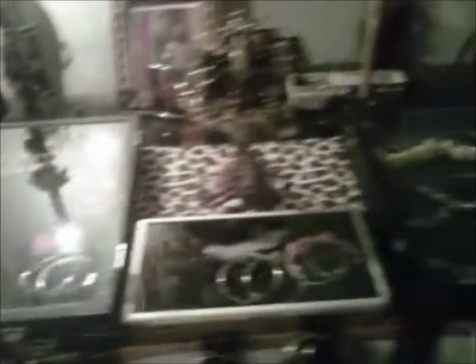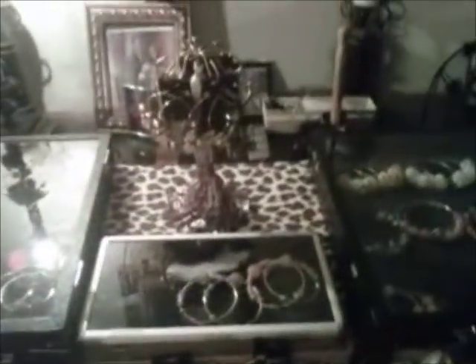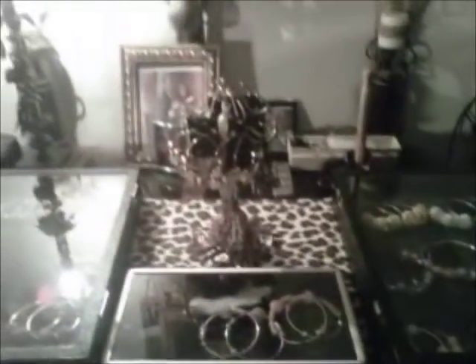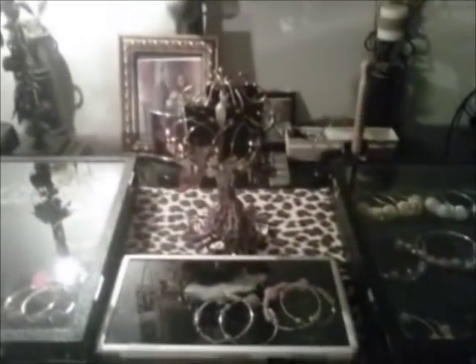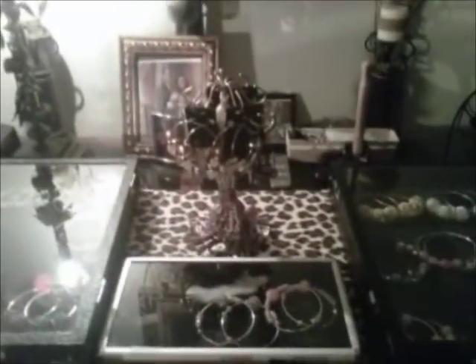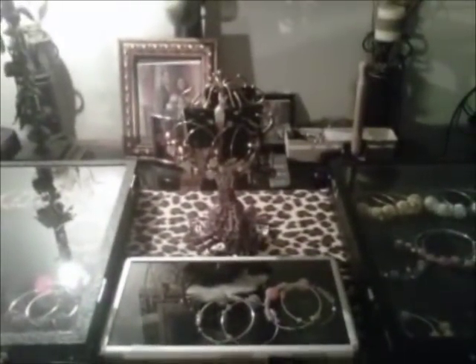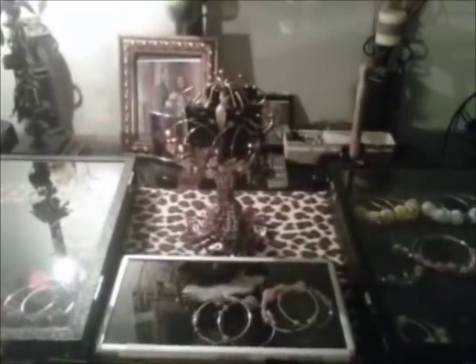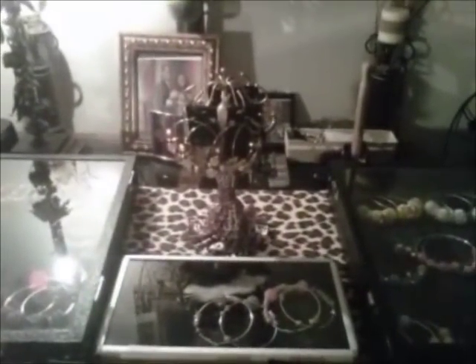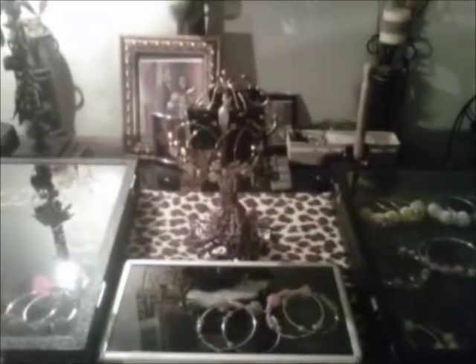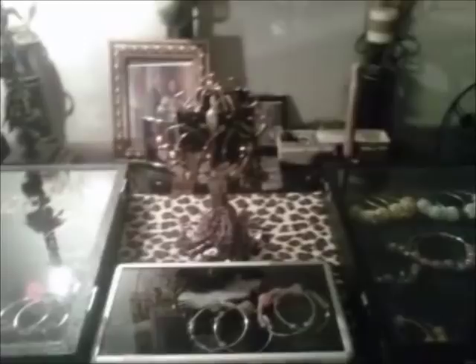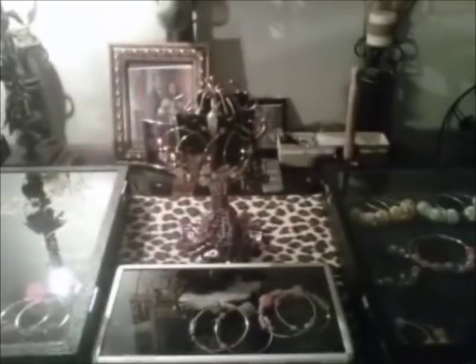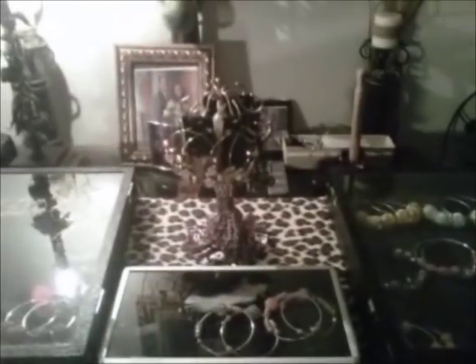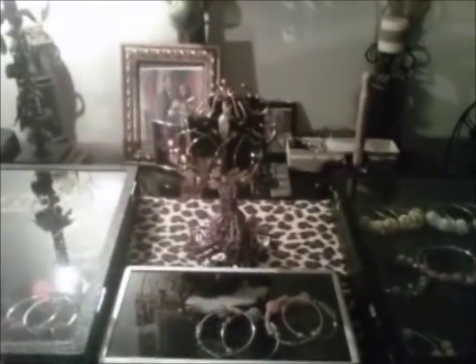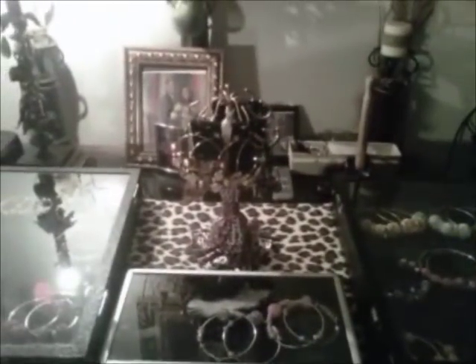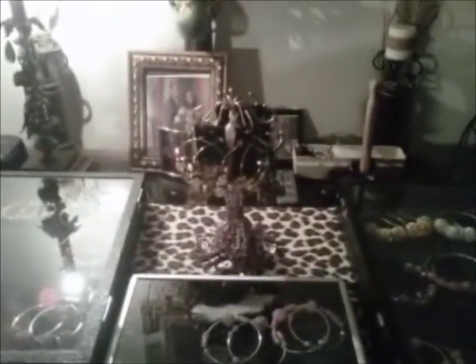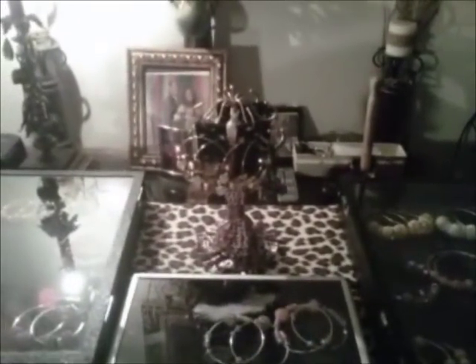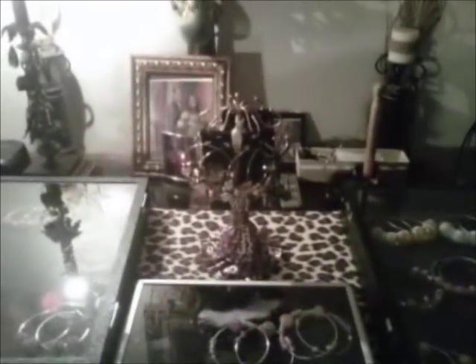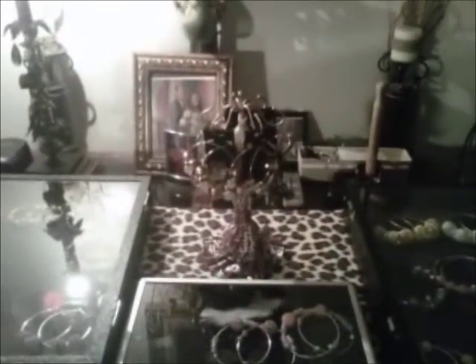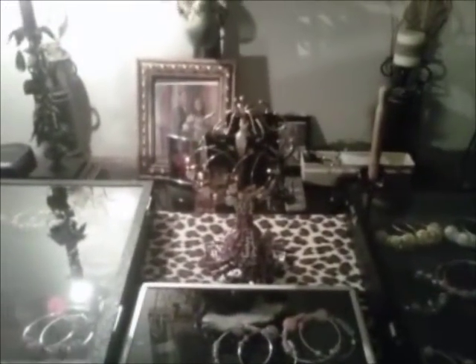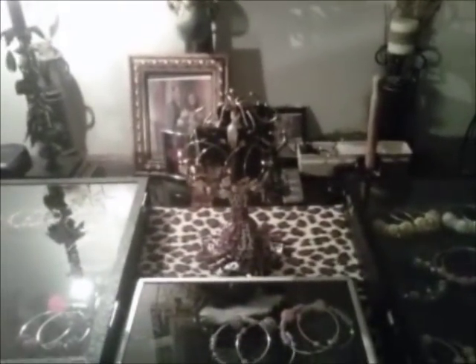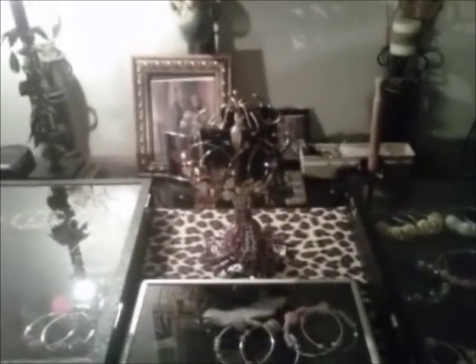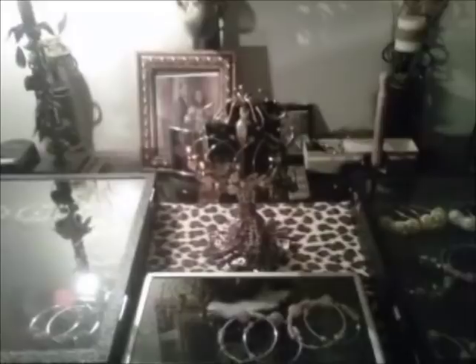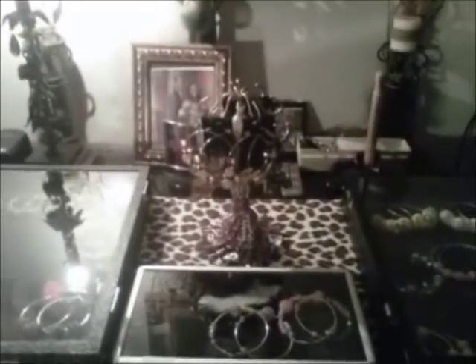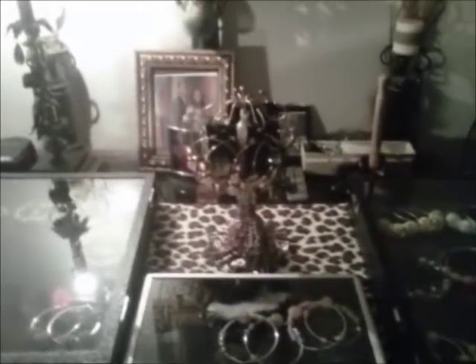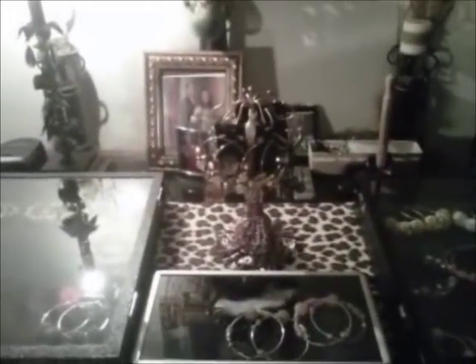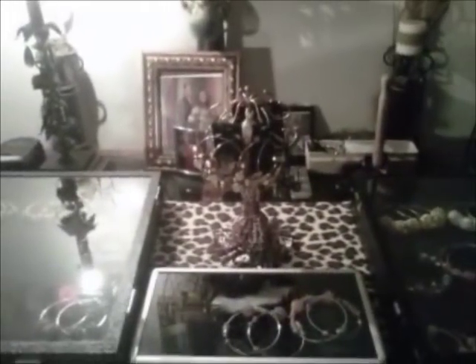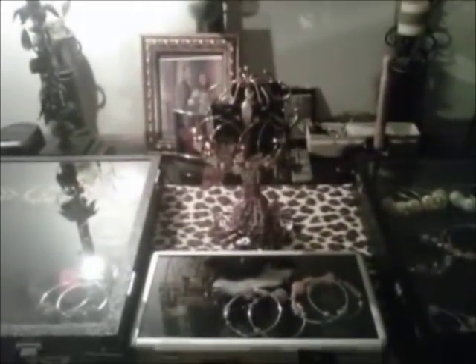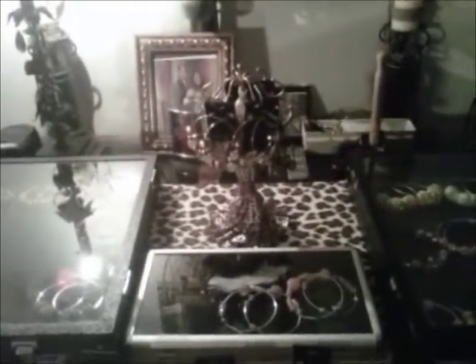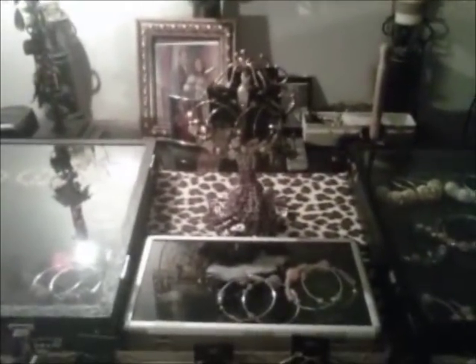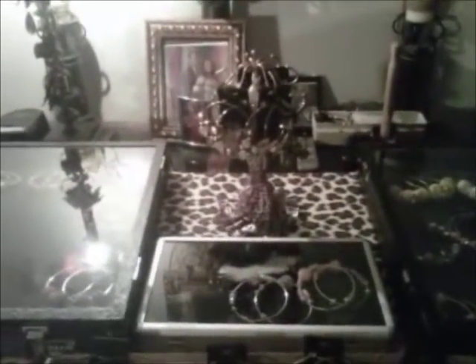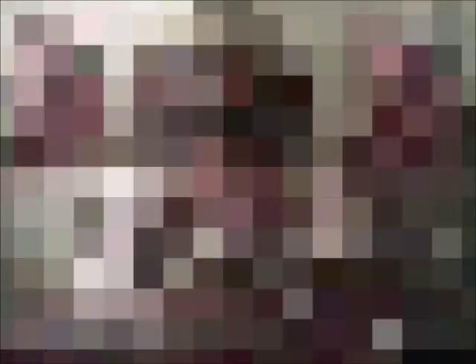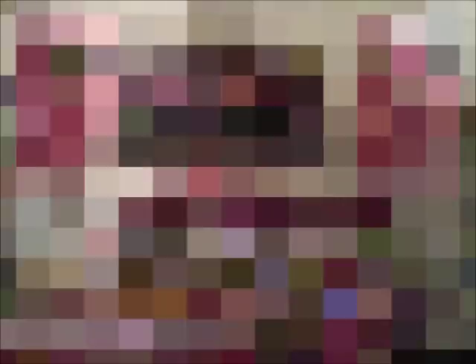I hope you enjoyed this video. Please check me out on my website, Leading Lady Luxuries, at www.missqtstylelll.com. Thank you for watching.